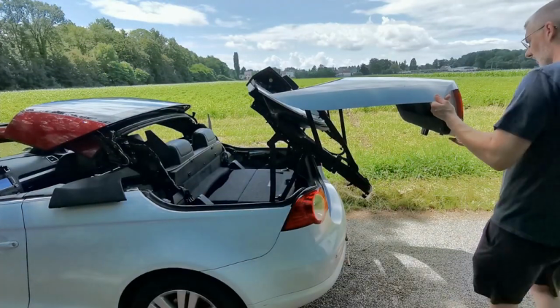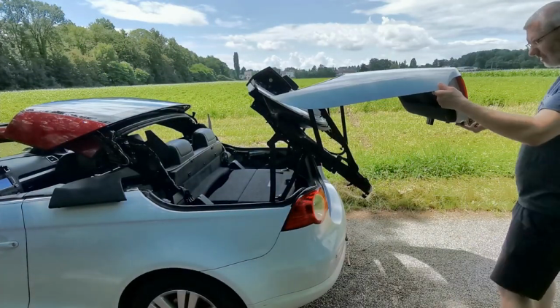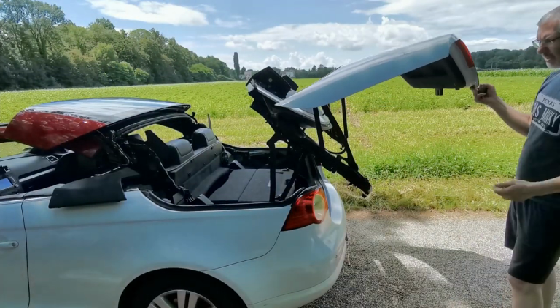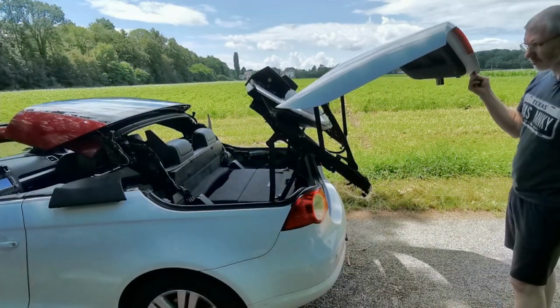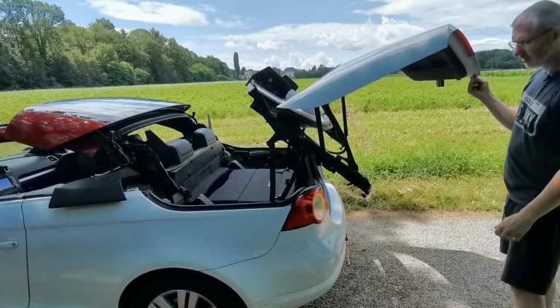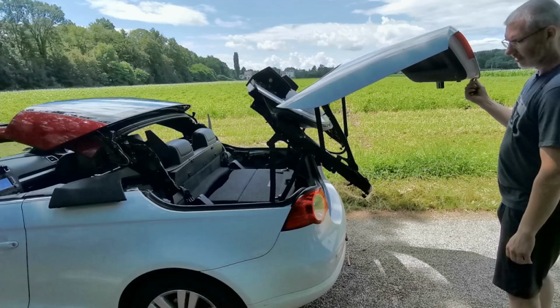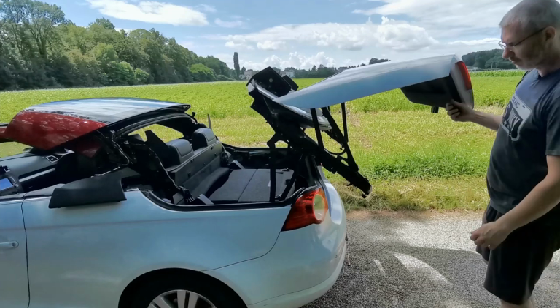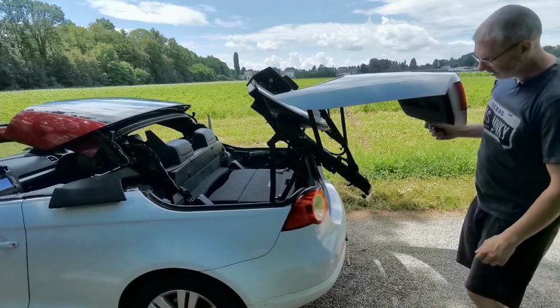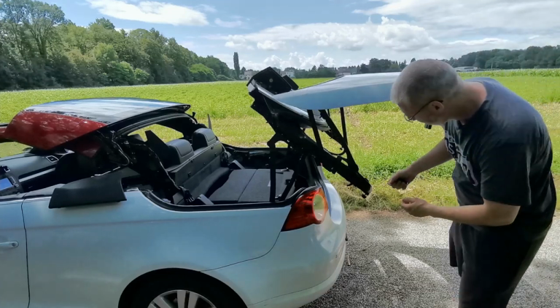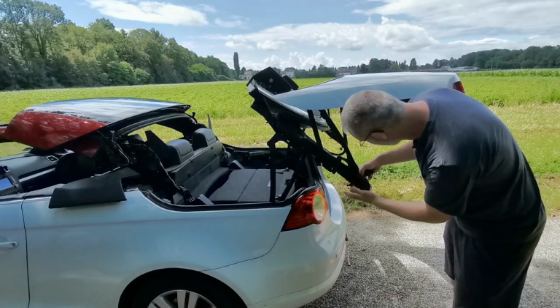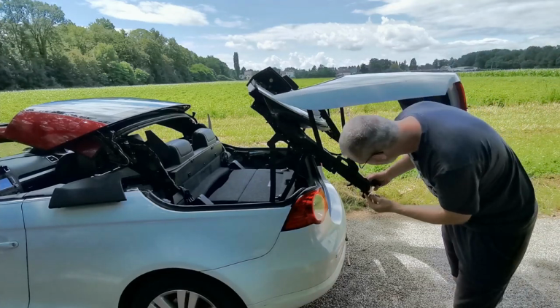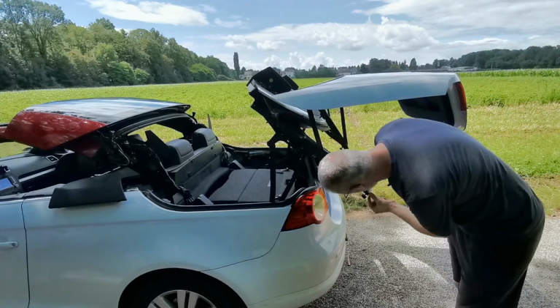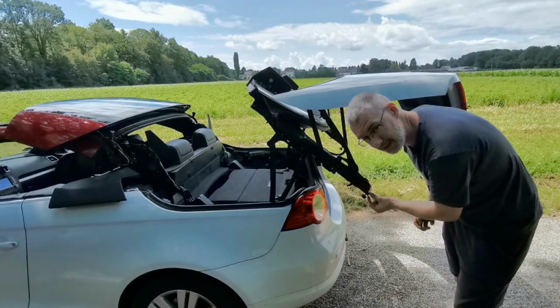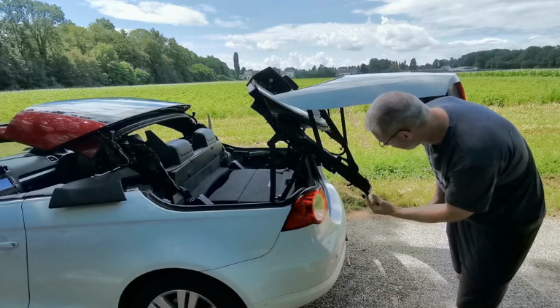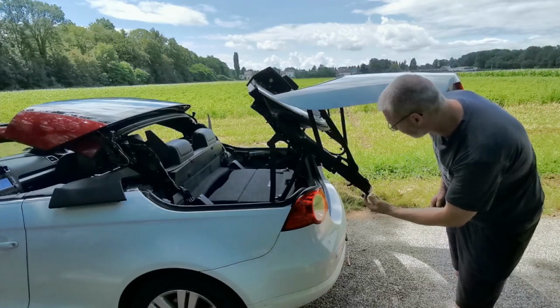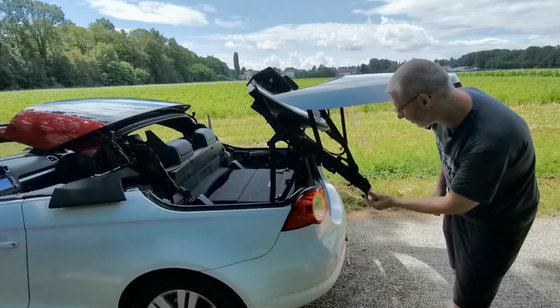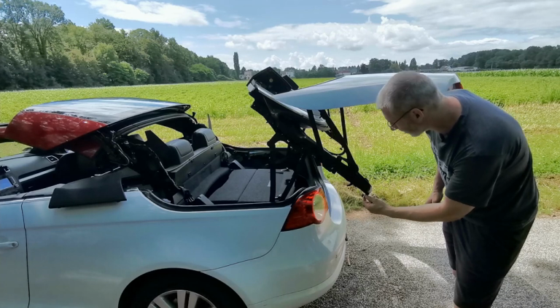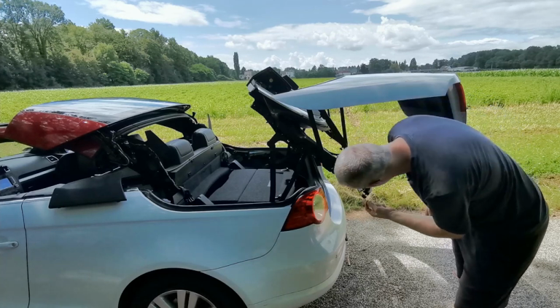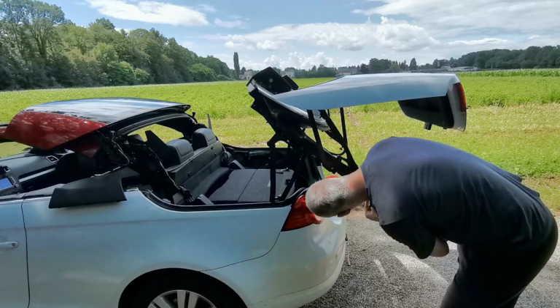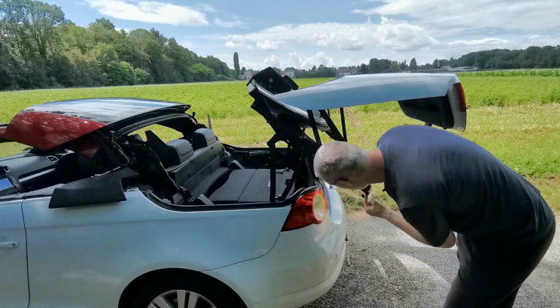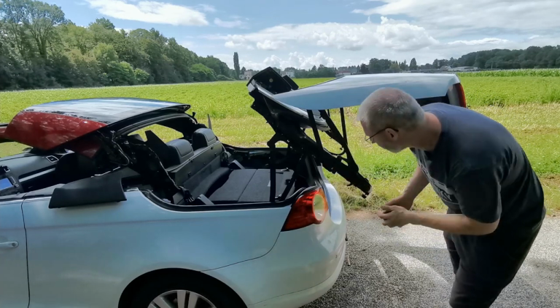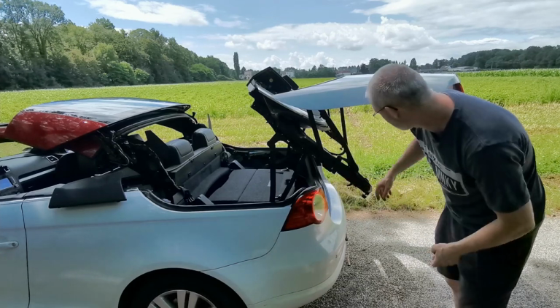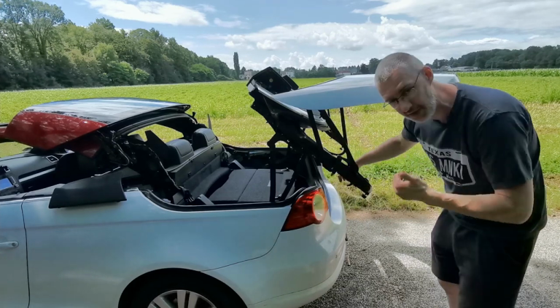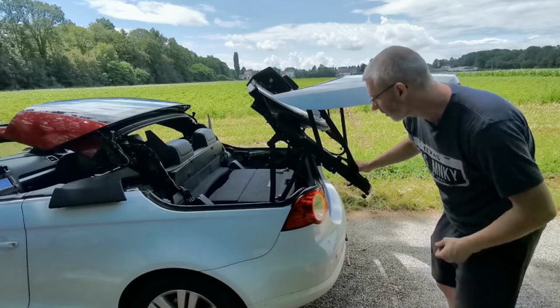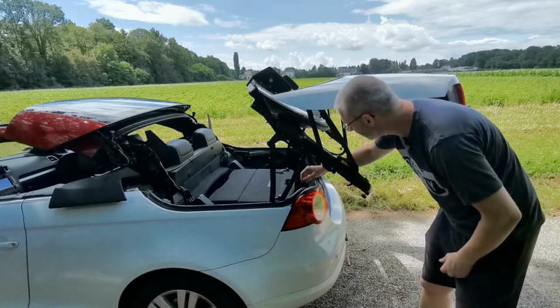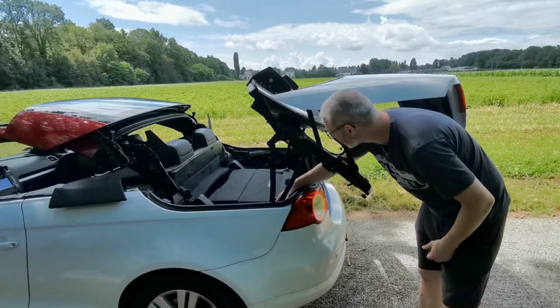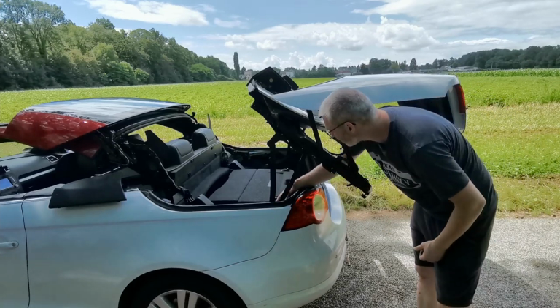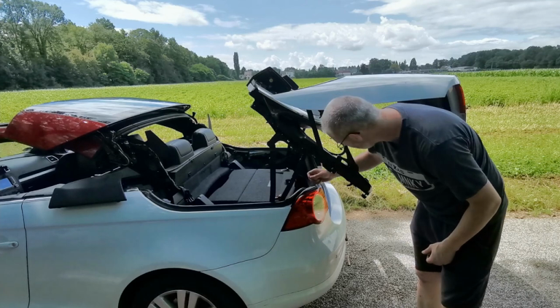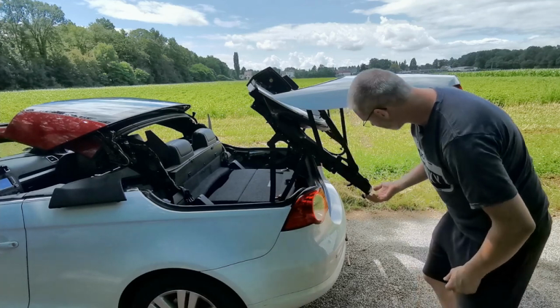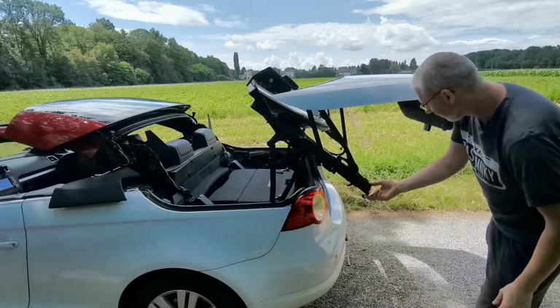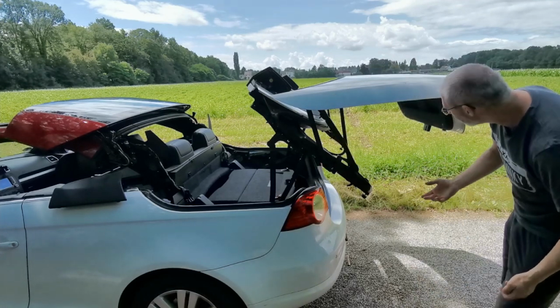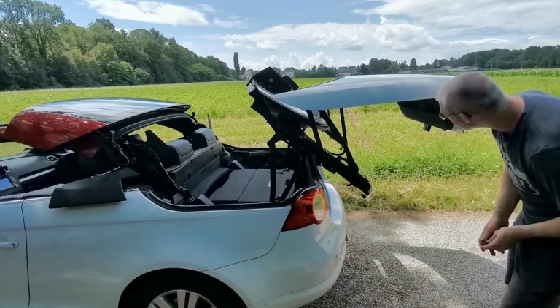You can still get to anything in the trunk as well, especially if you want to work around here. These little plastic clips with oval holes line up with the pegs — that's what I showed in the last video, and that's how you get to those really easily.